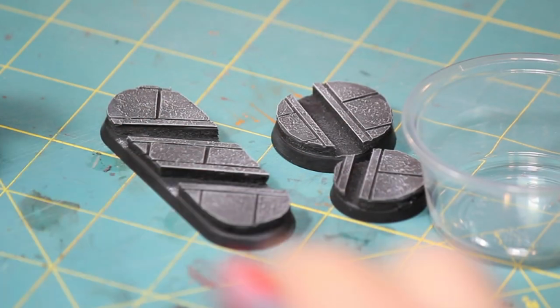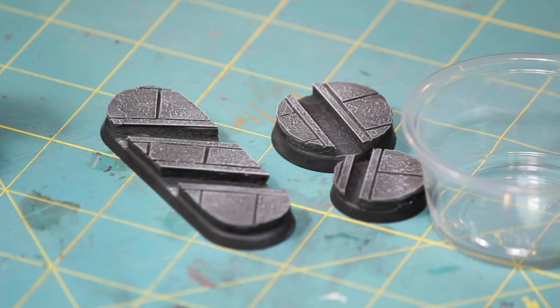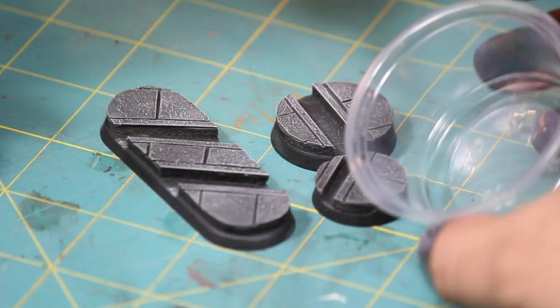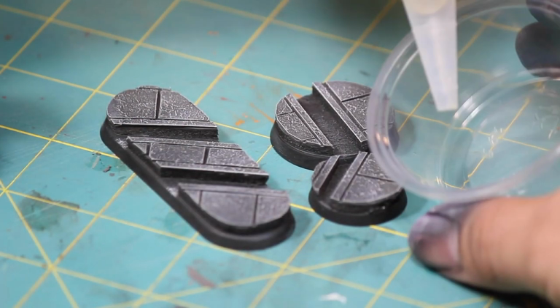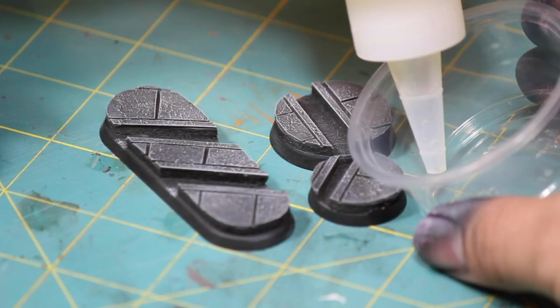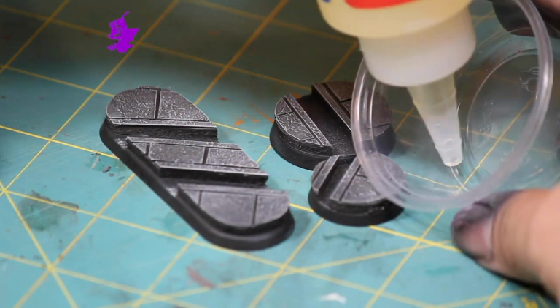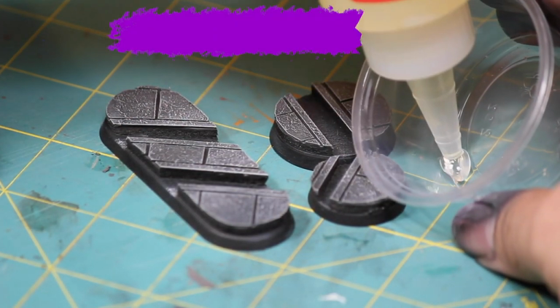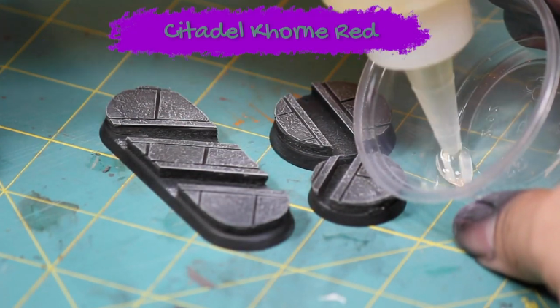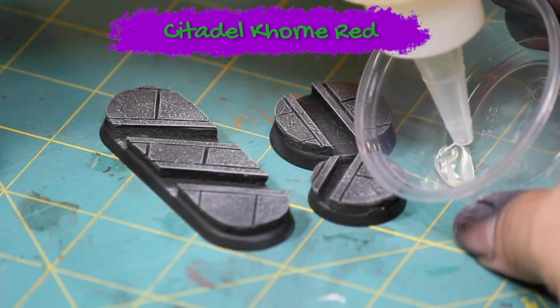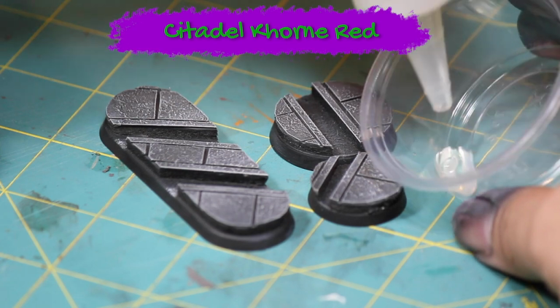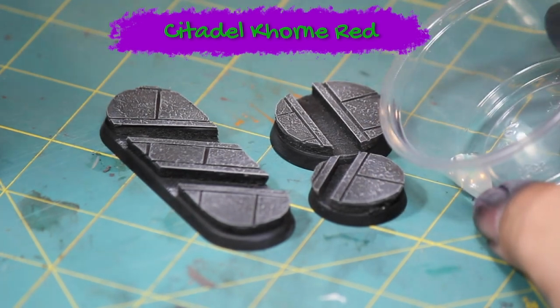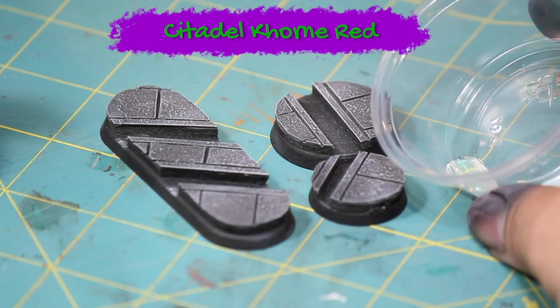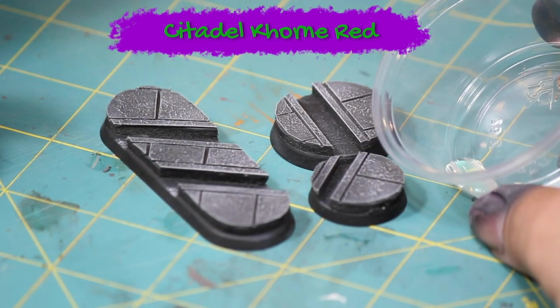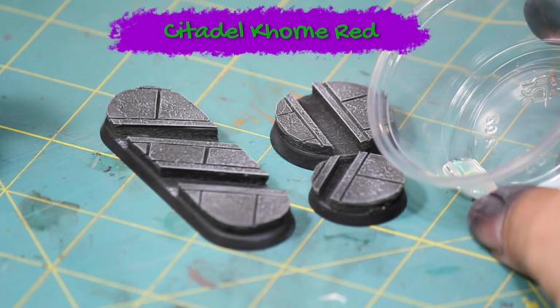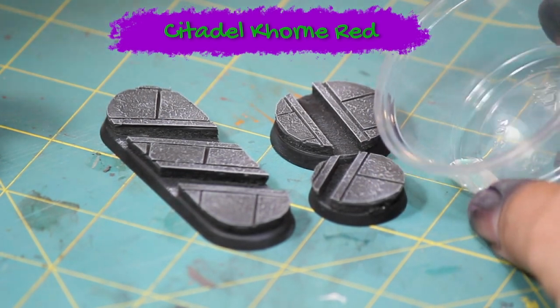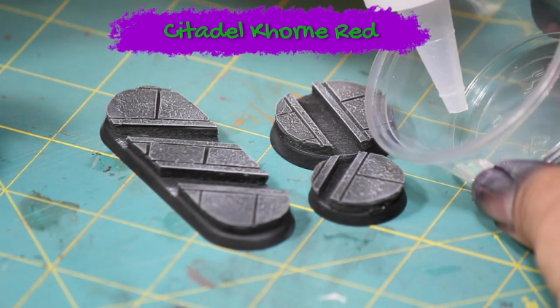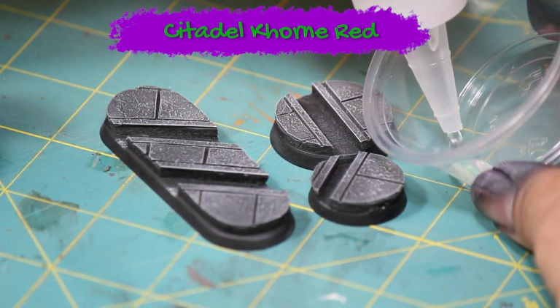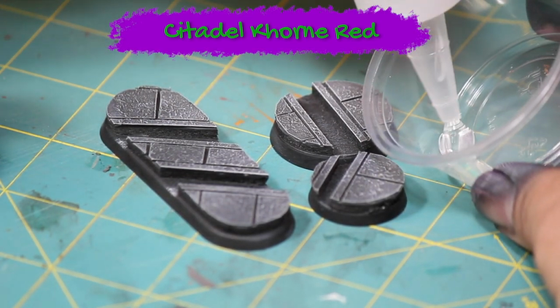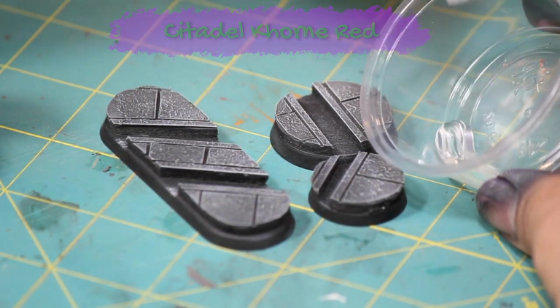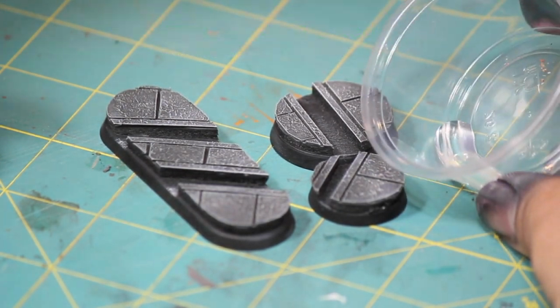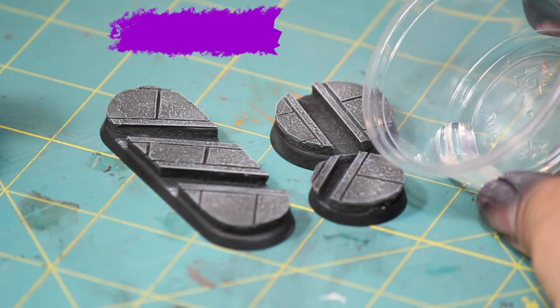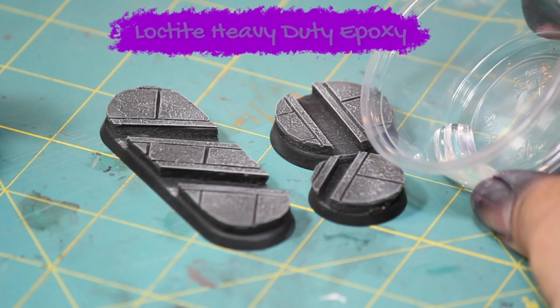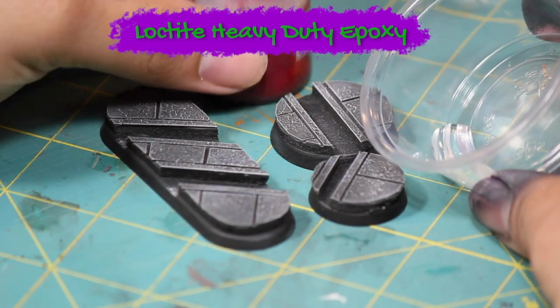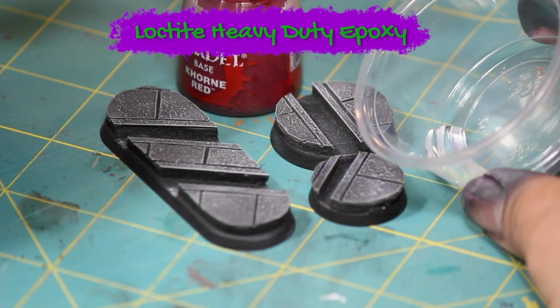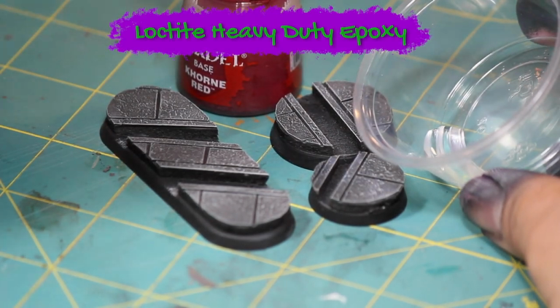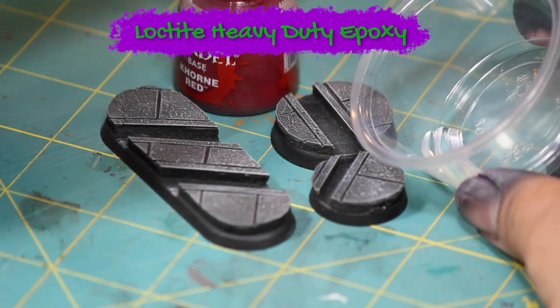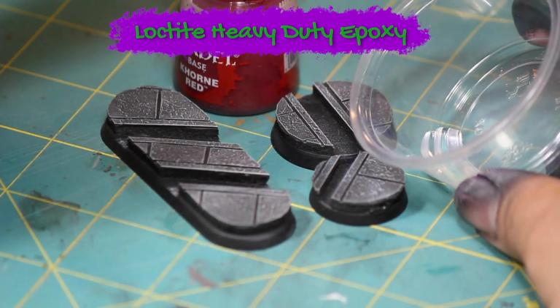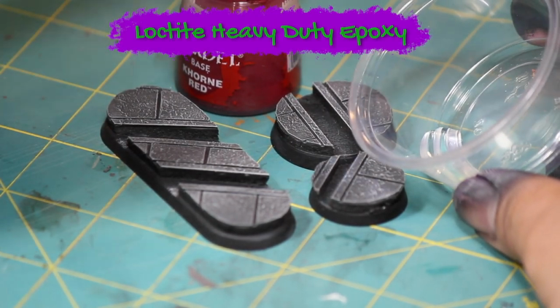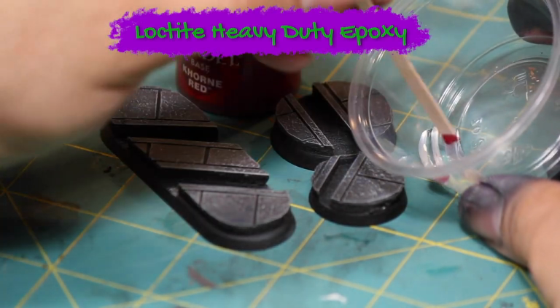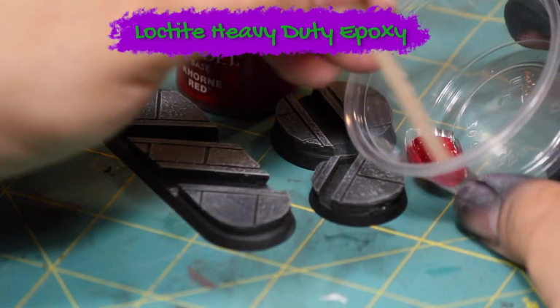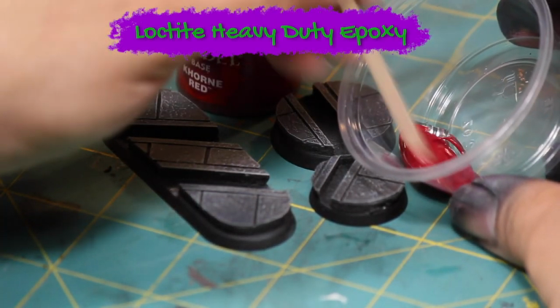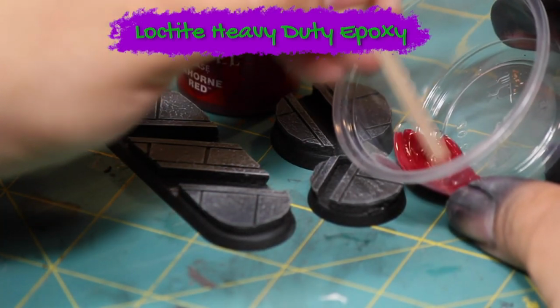To make the blood for my blood gutters I mixed a little bit of Games Workshop Khorne Red into some two-part epoxy. The epoxy I'm using is Loctite Heavy Duty Epoxy, and the nice thing is it's so thick it doesn't want to run off the base.